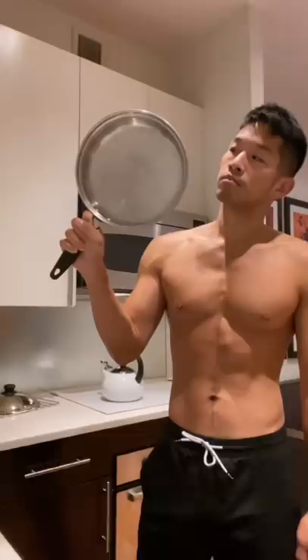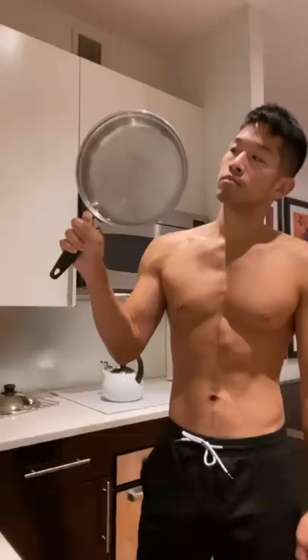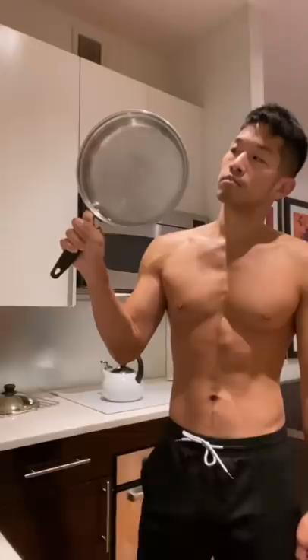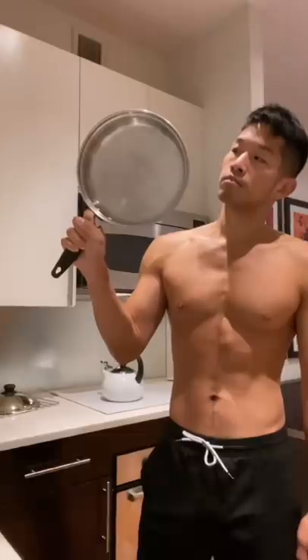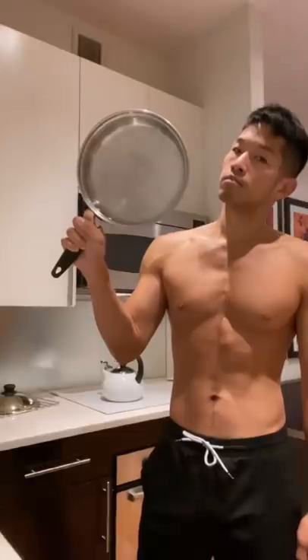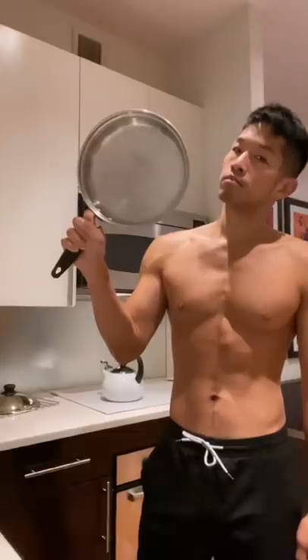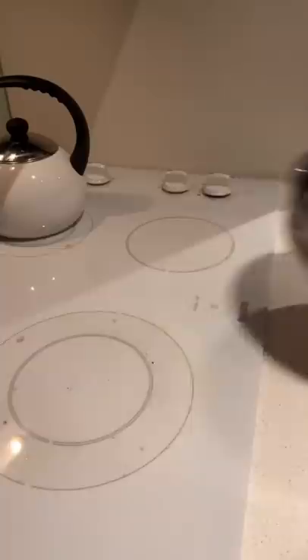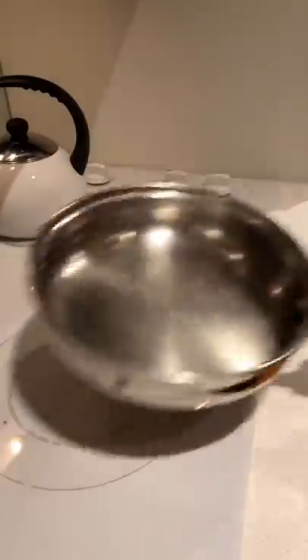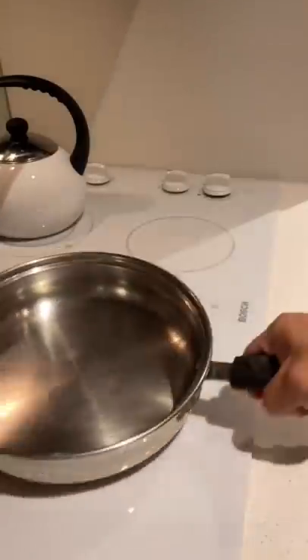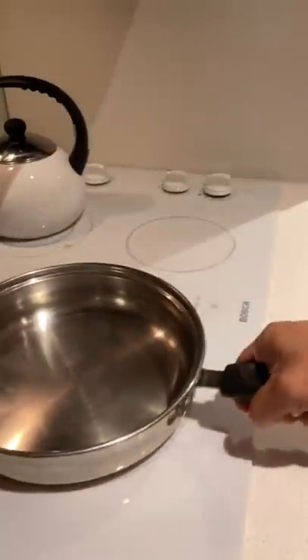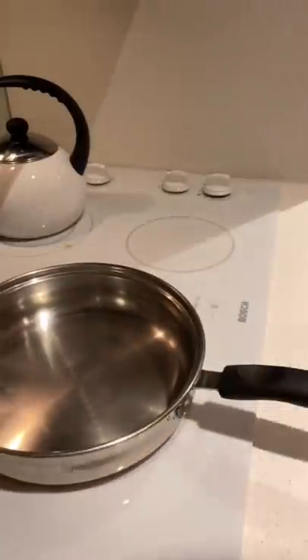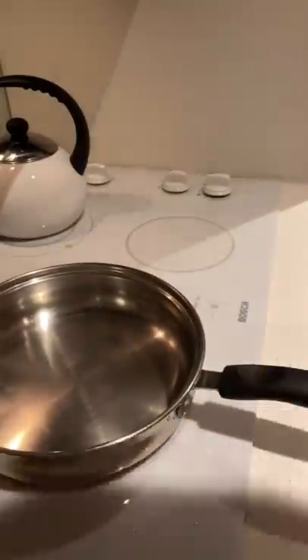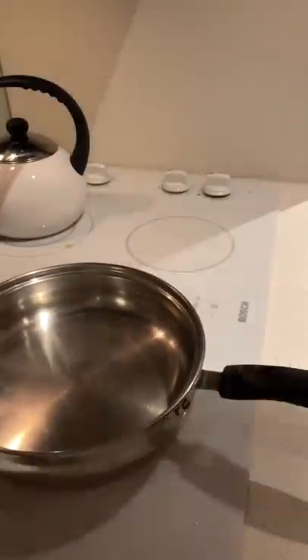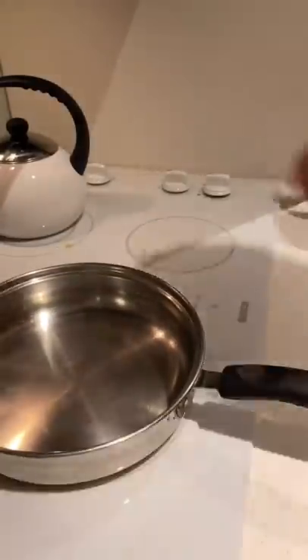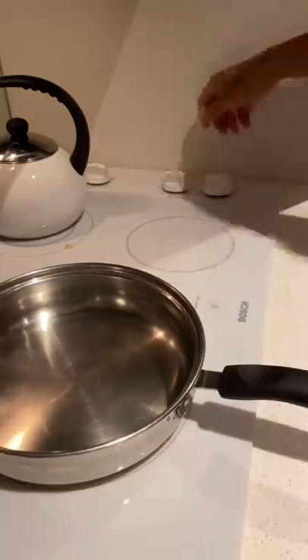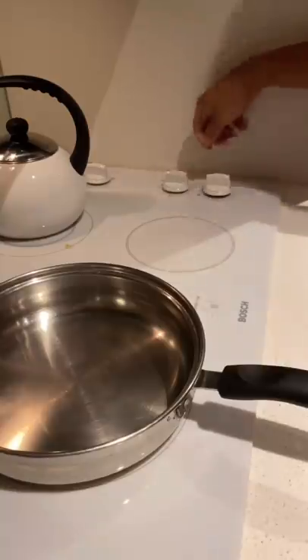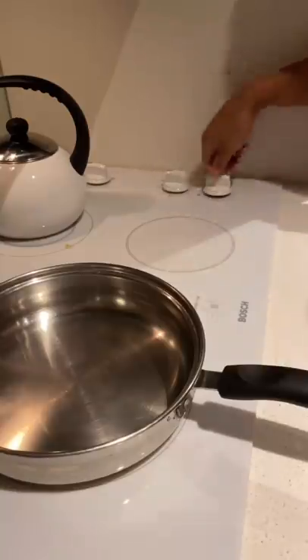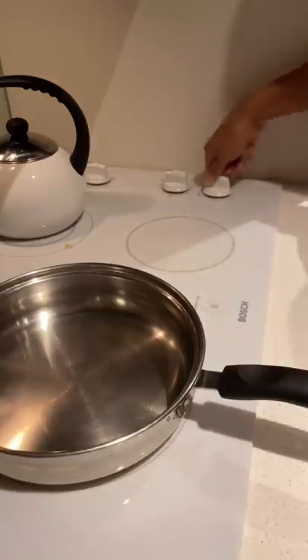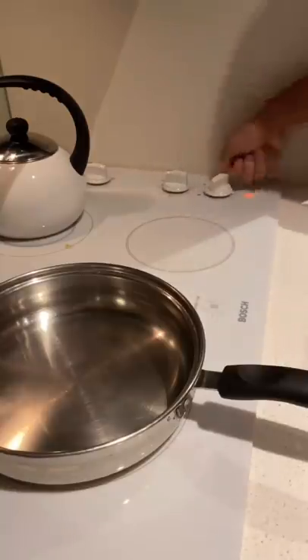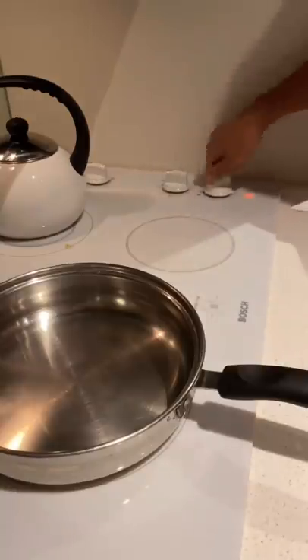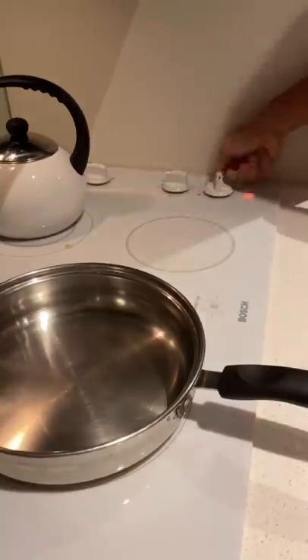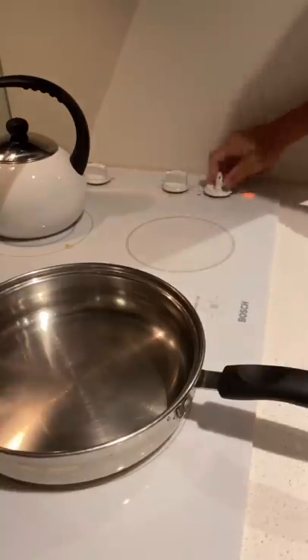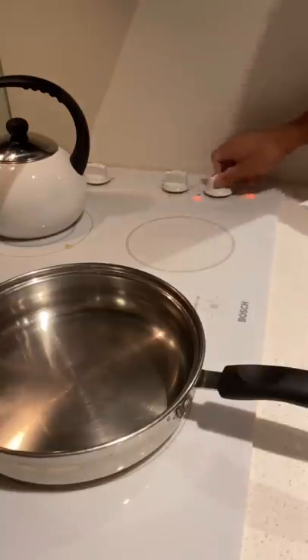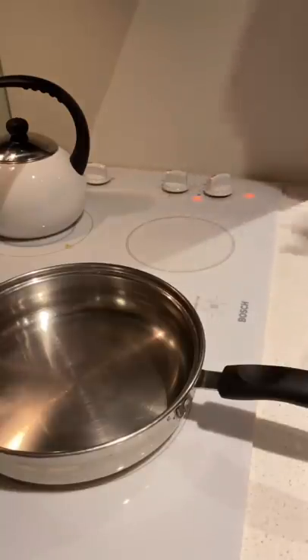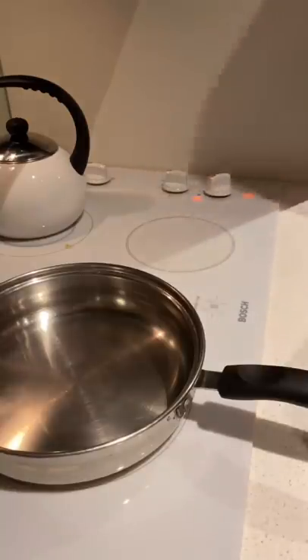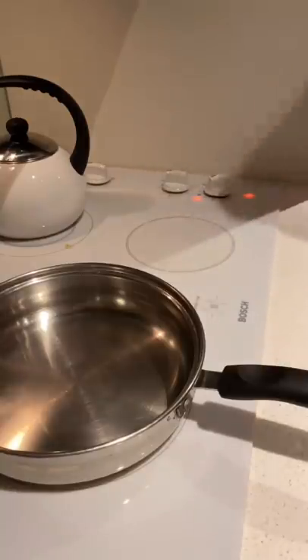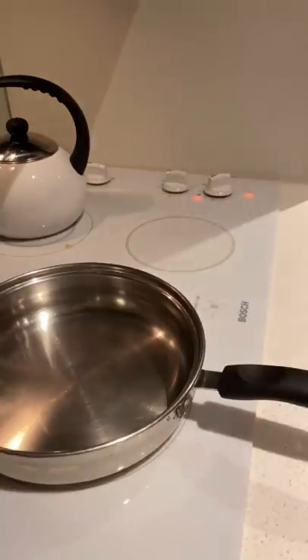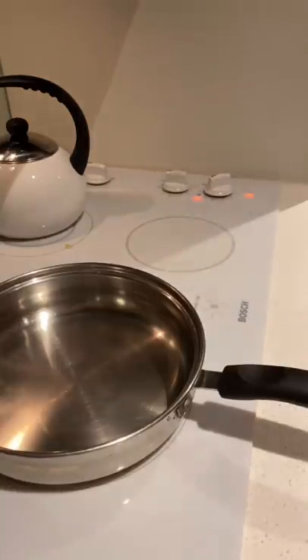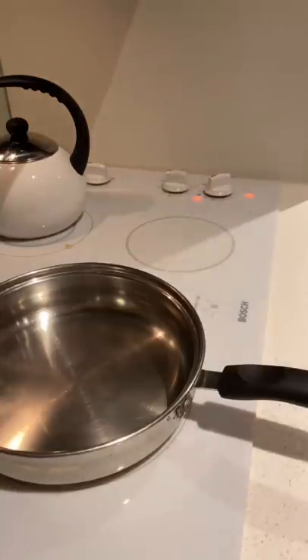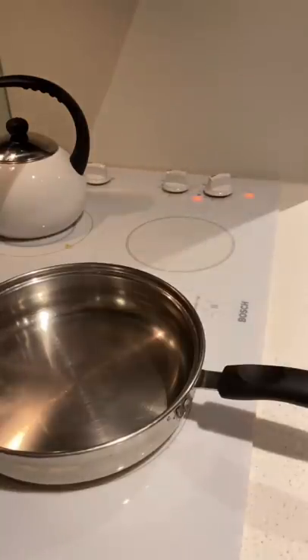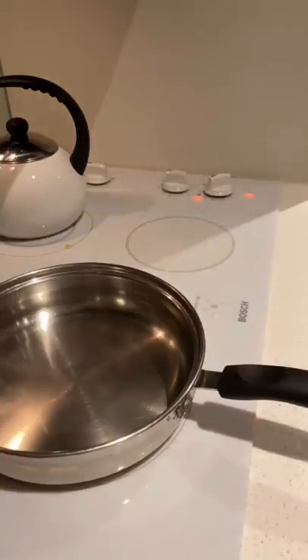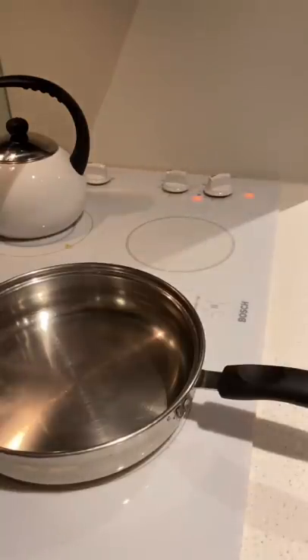It's early morning and the pans at my Airbnb are terrible. But just because you don't have a good non-stick pan doesn't mean you can't have a good crispy fried egg. Because with the help of a lot of heat and a lot of butter,